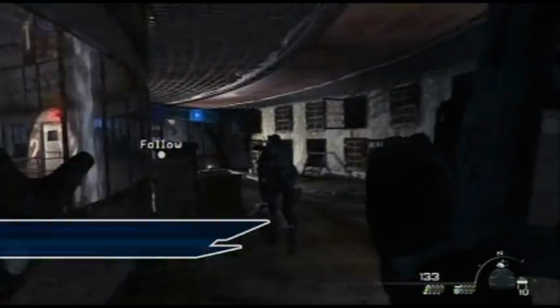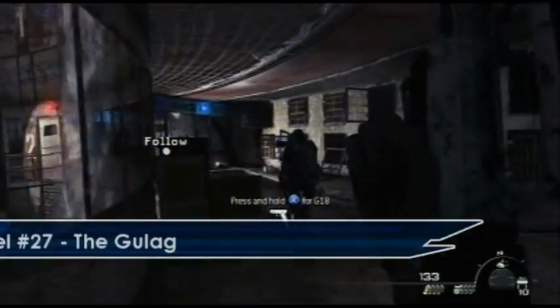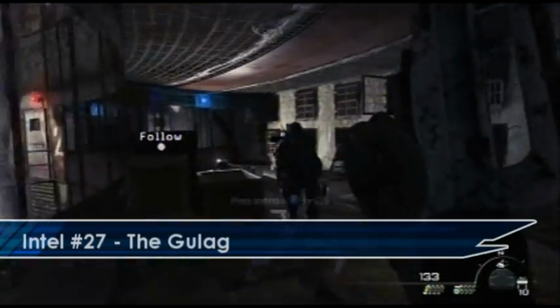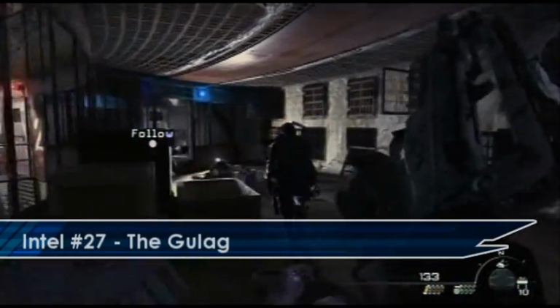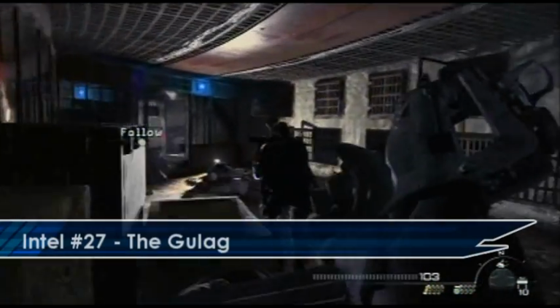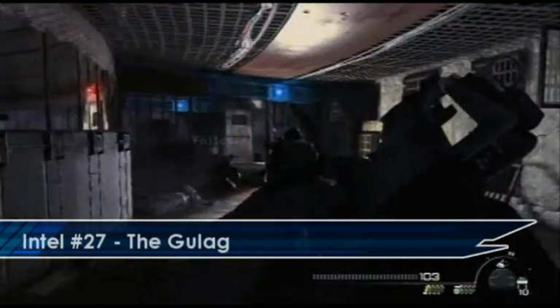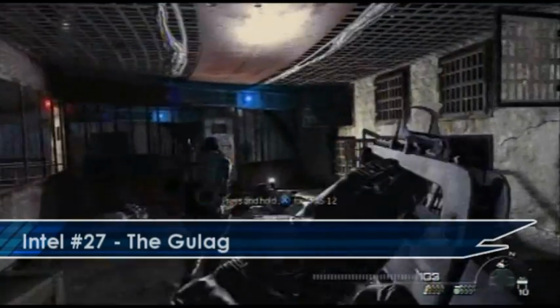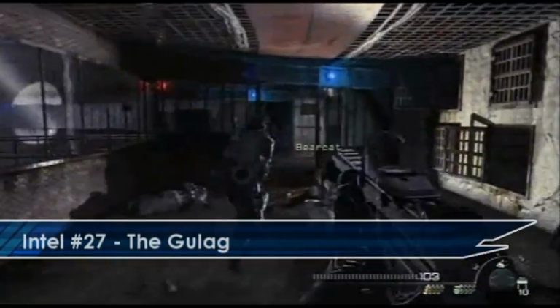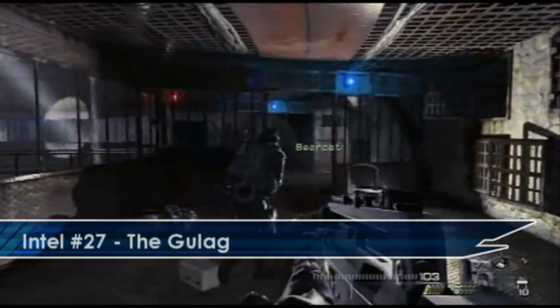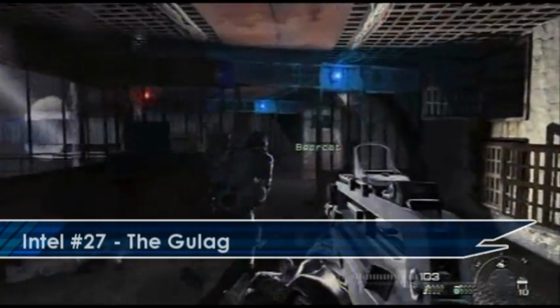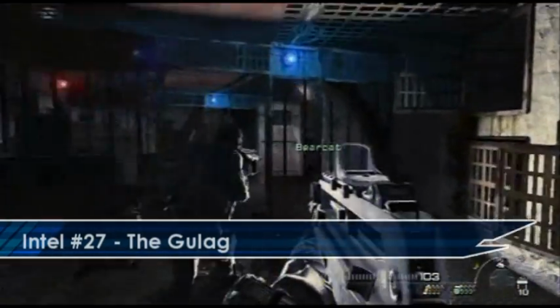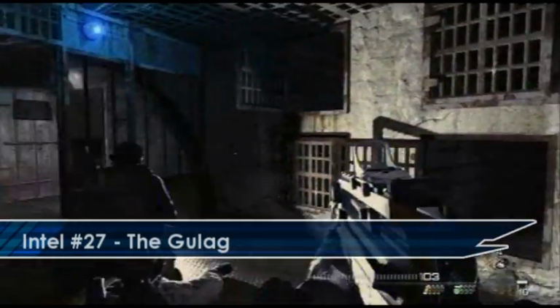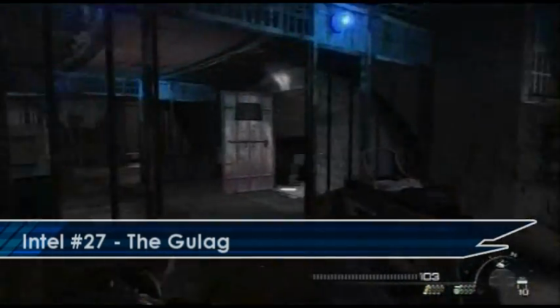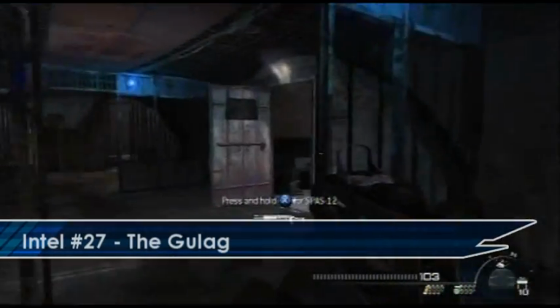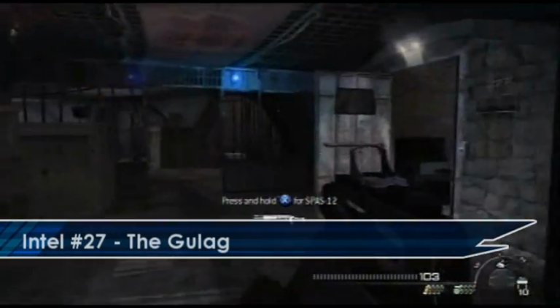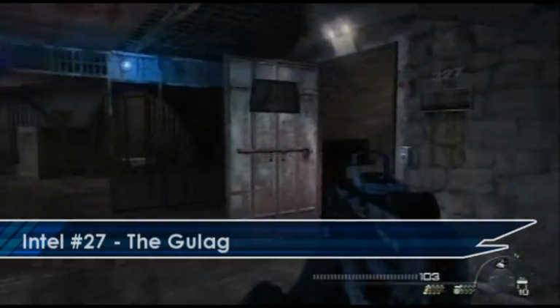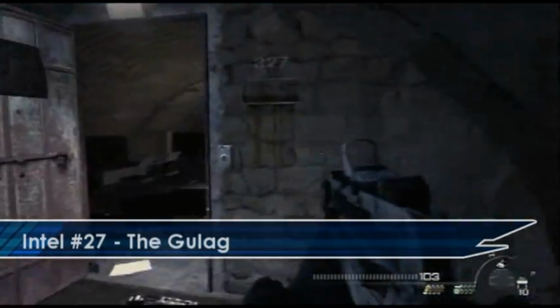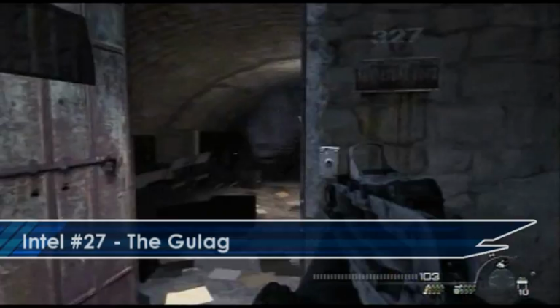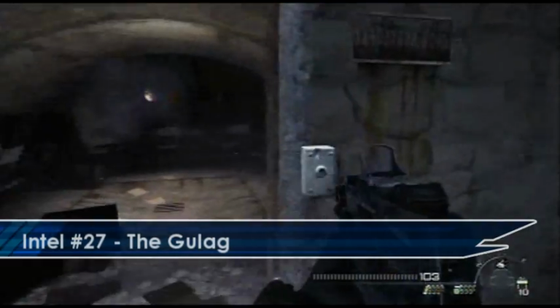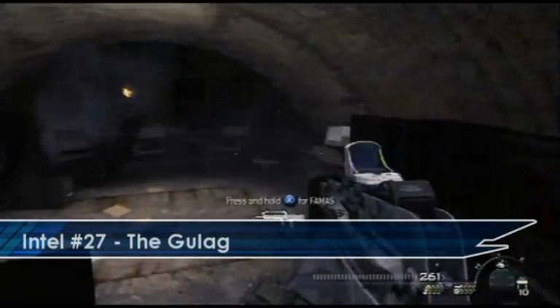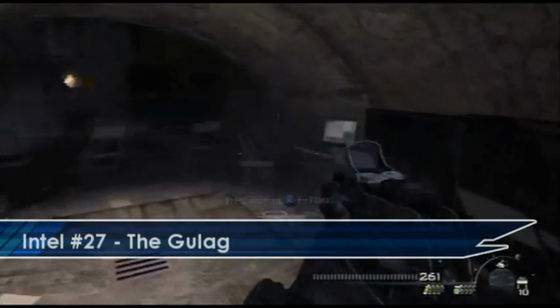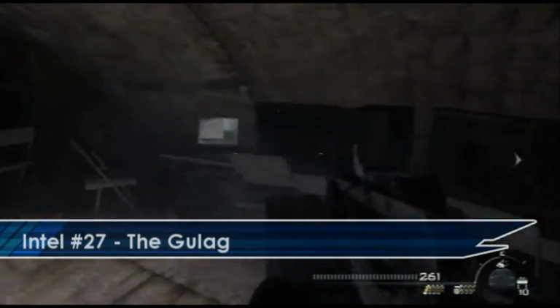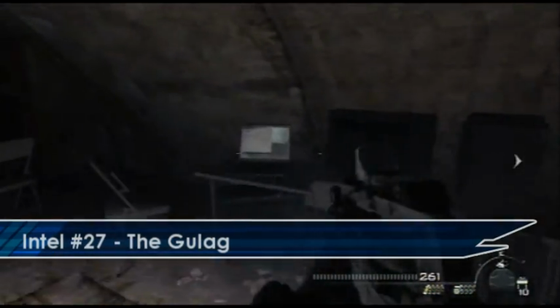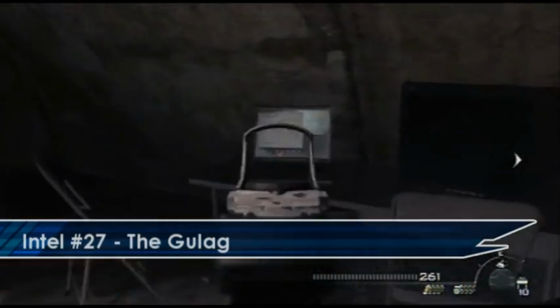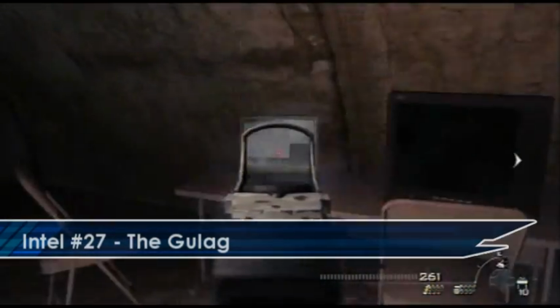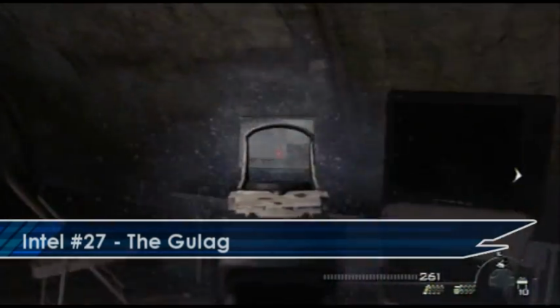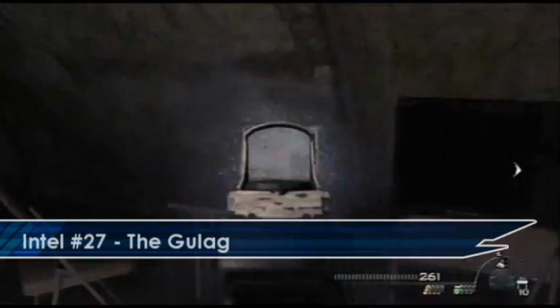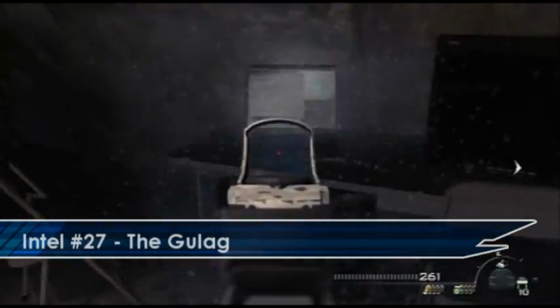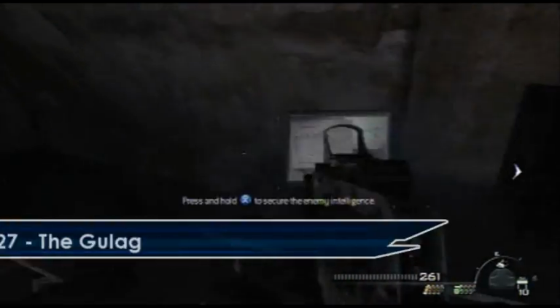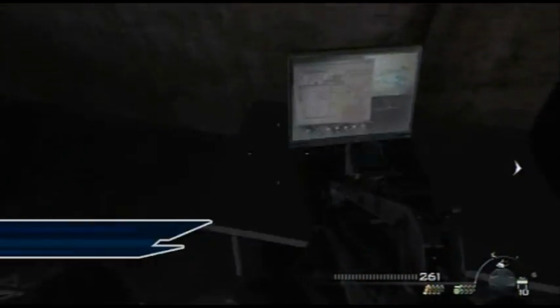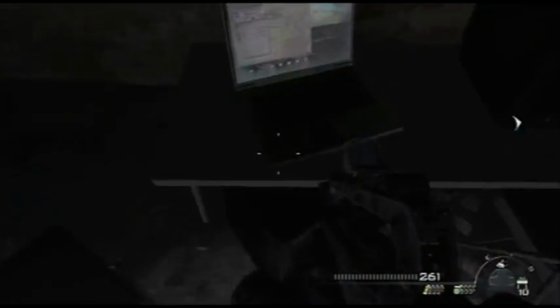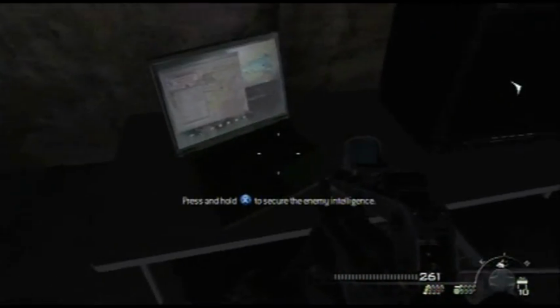Once you've held out the armory with all of your teammates, if you go outside and you're walking around the edge, the first prison on your right you should find the Intel again on a desk.